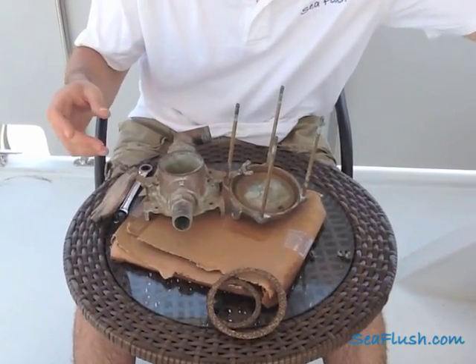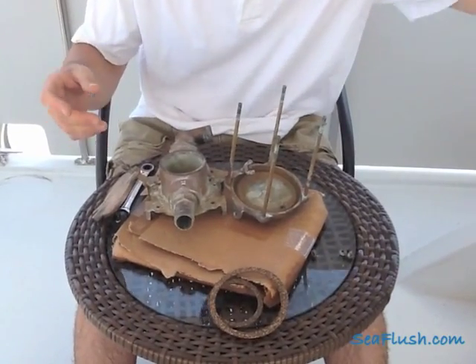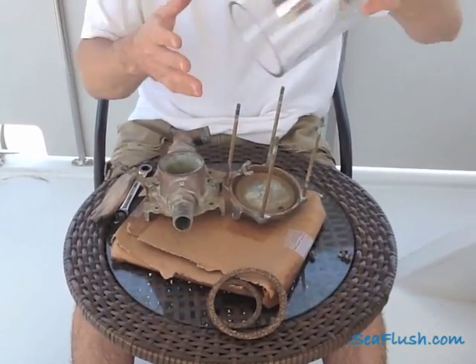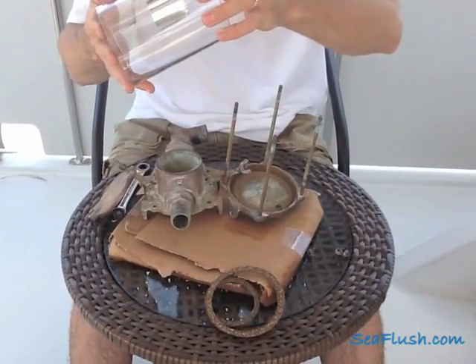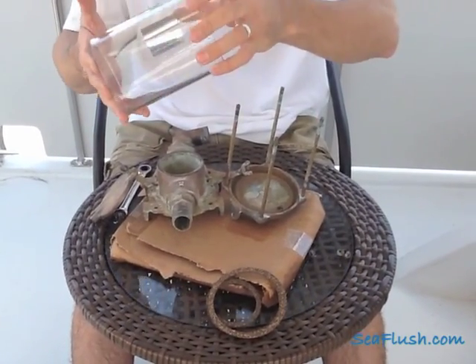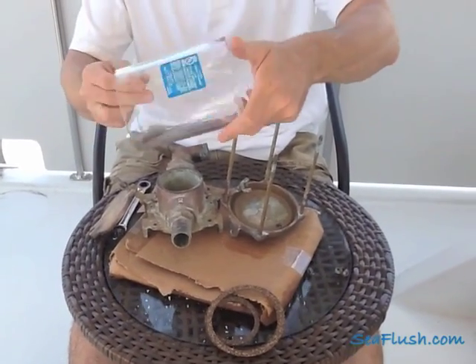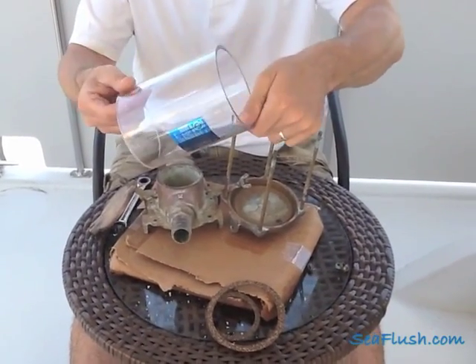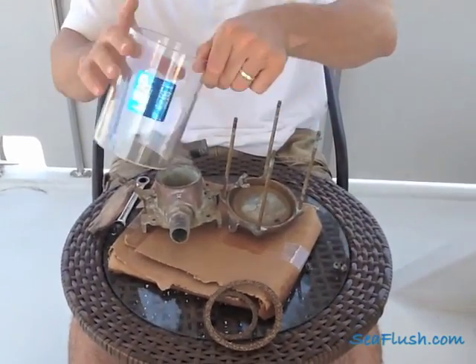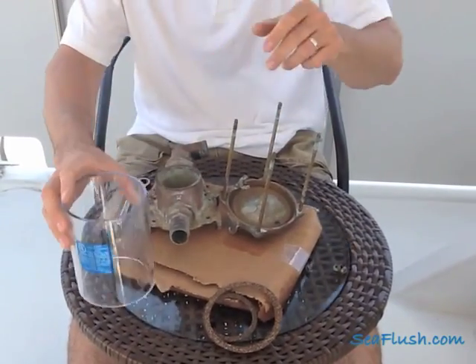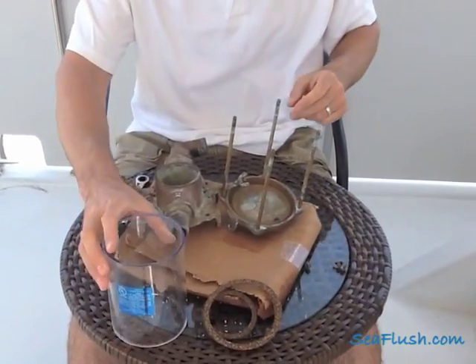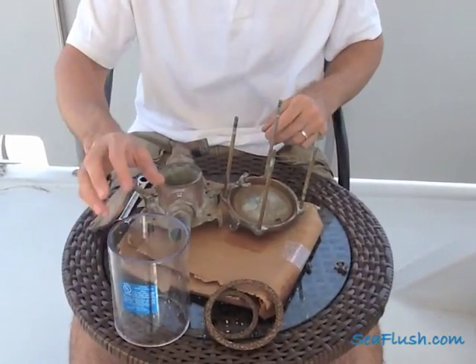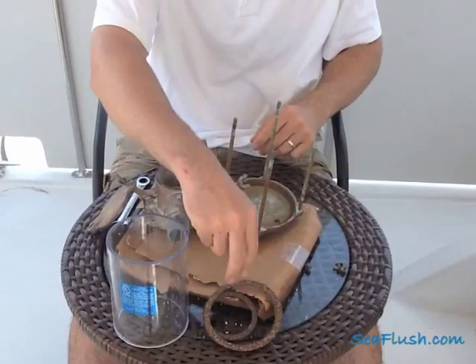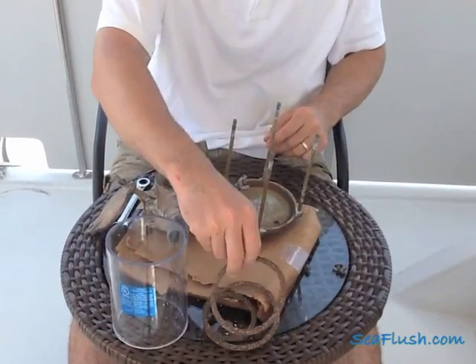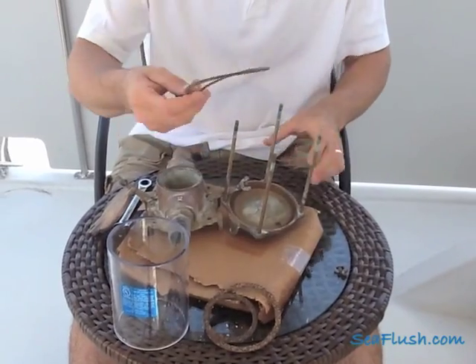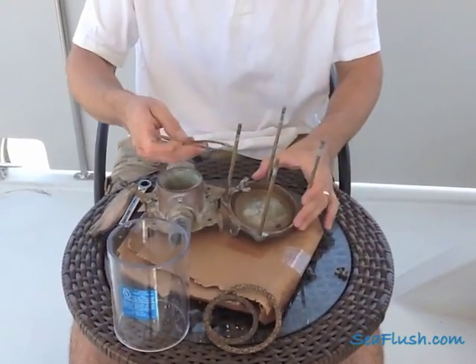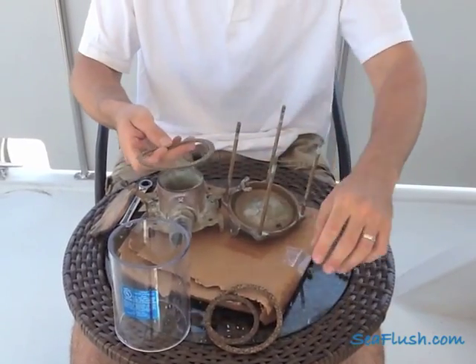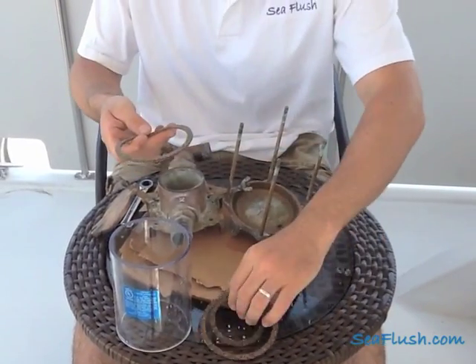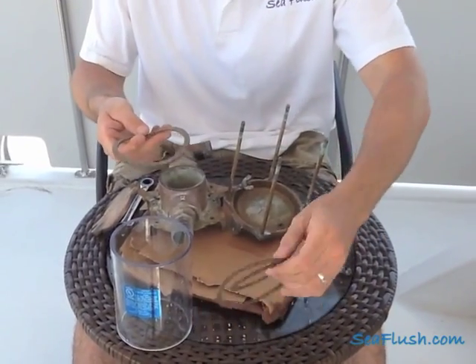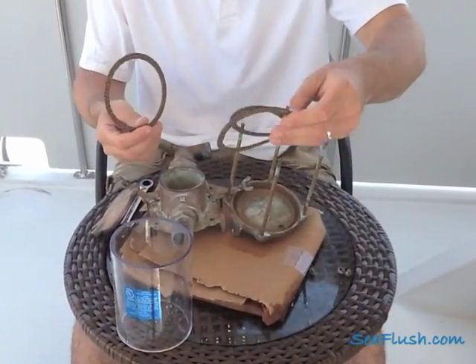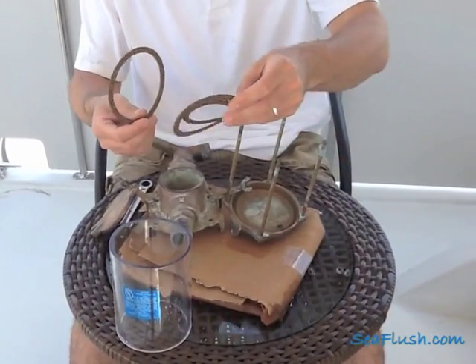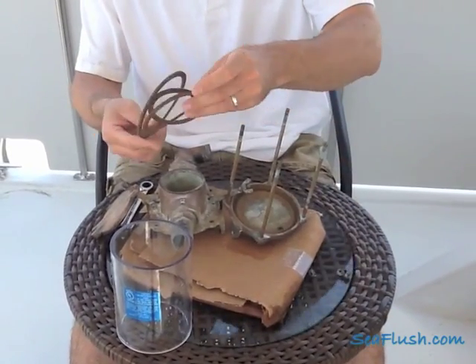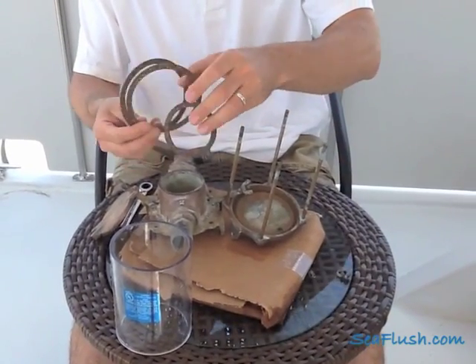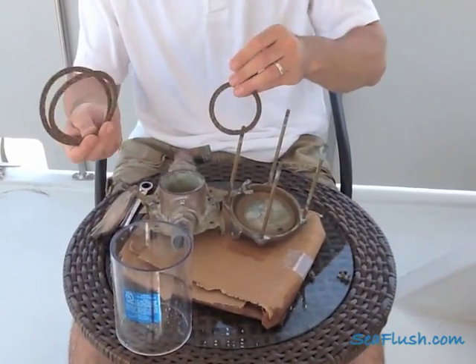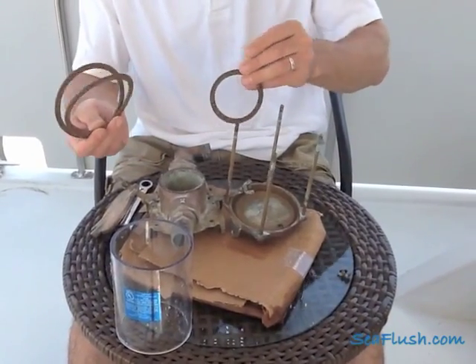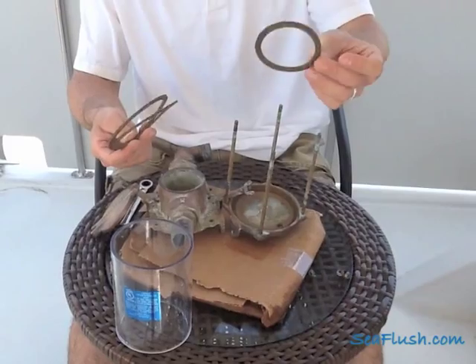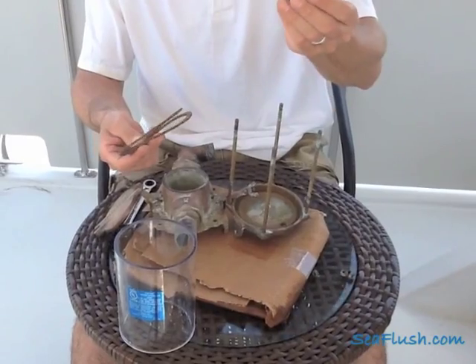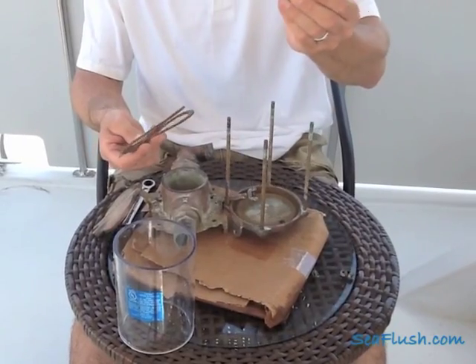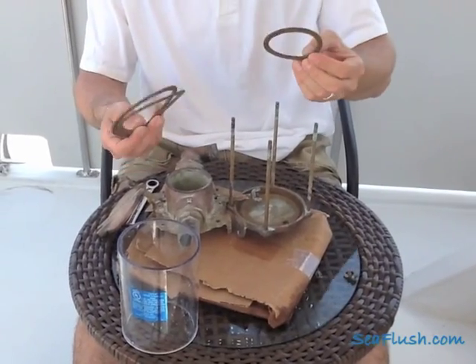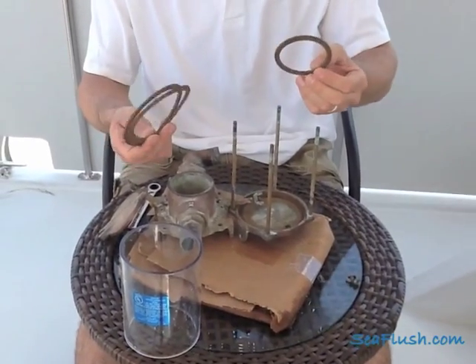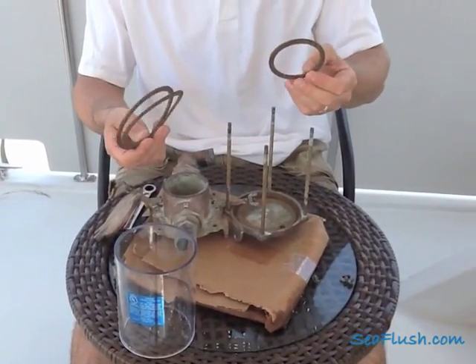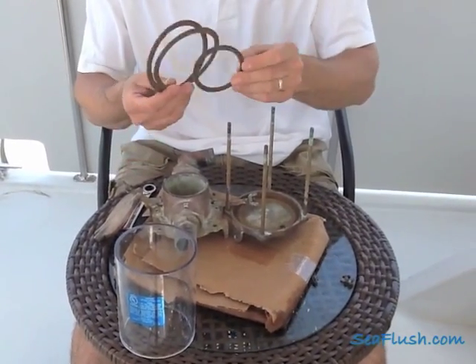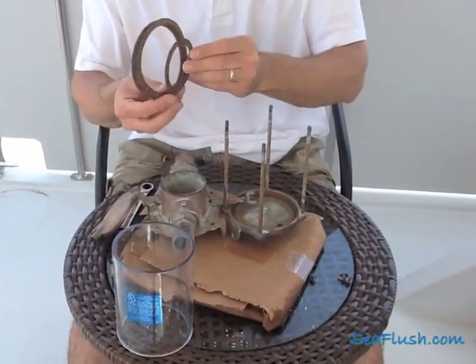We're going to be replacing it with this new clear cylinder. We also have these new gaskets. These ones are cork. There's also black rubber ones. Both materials work well and have served mariners for years.